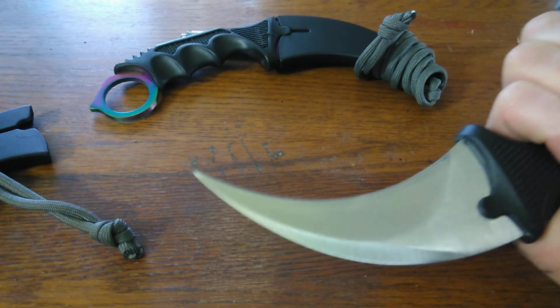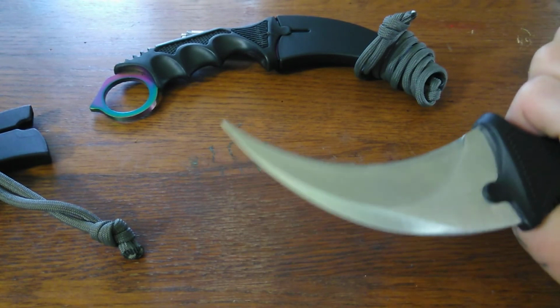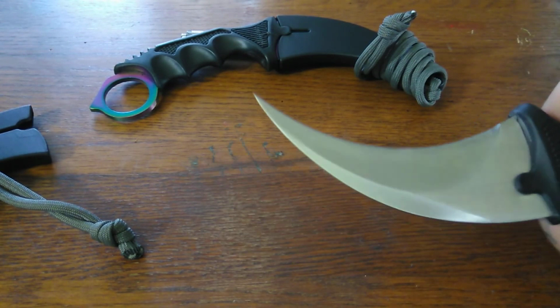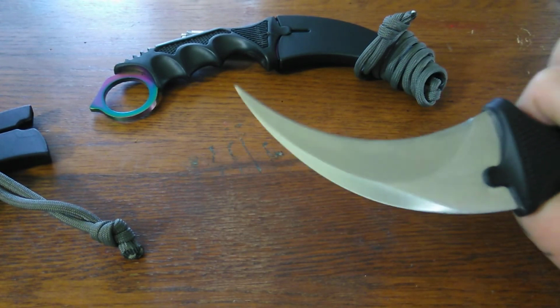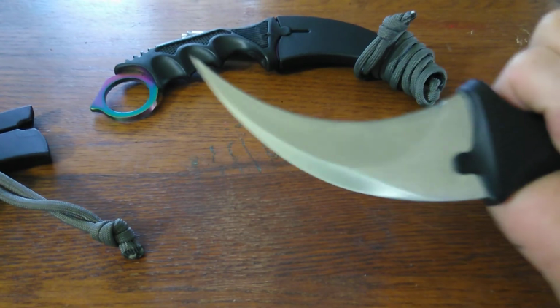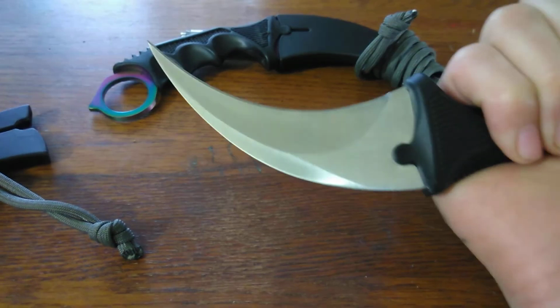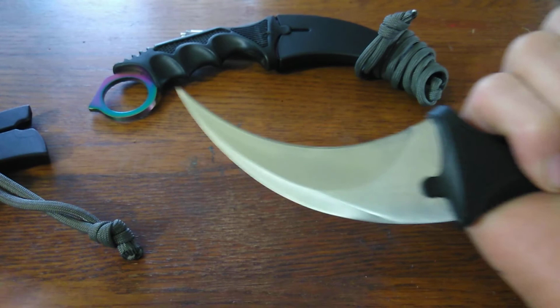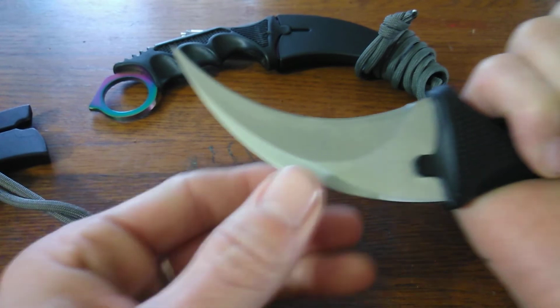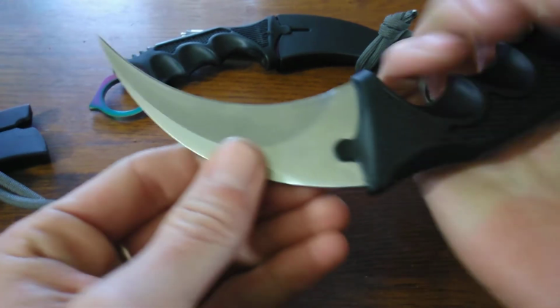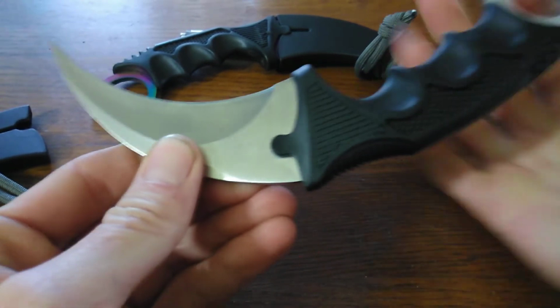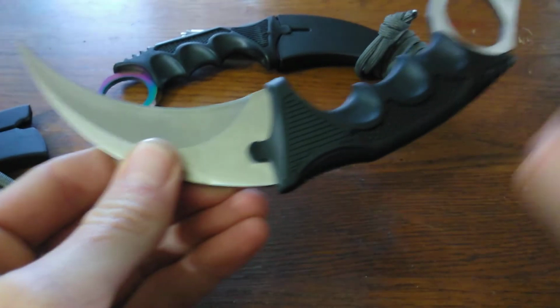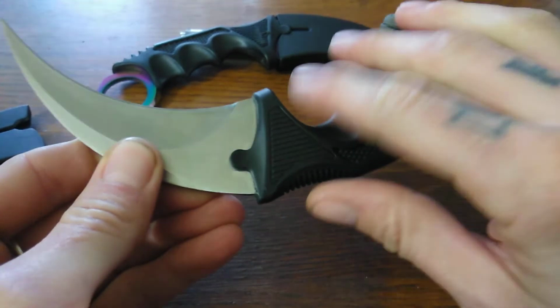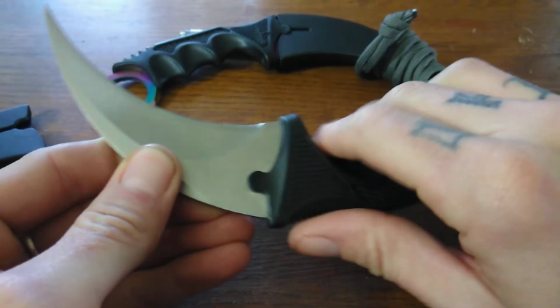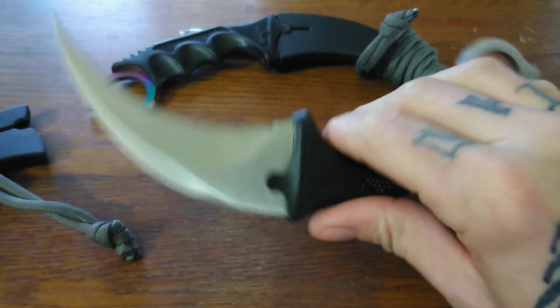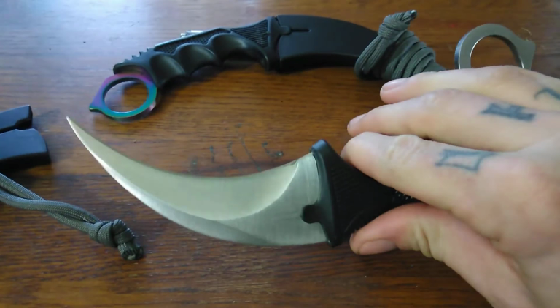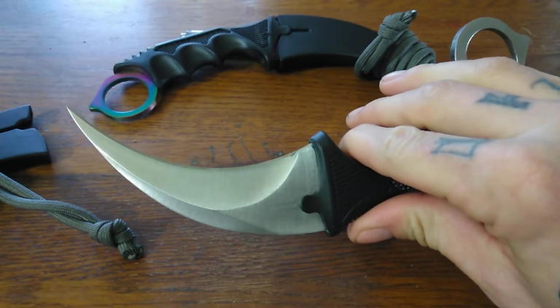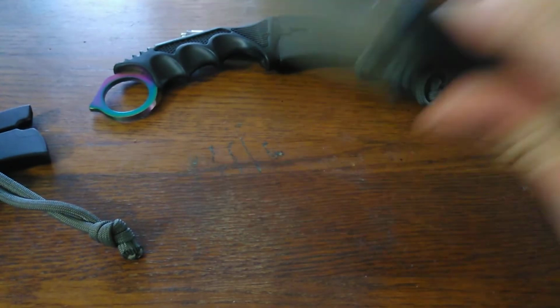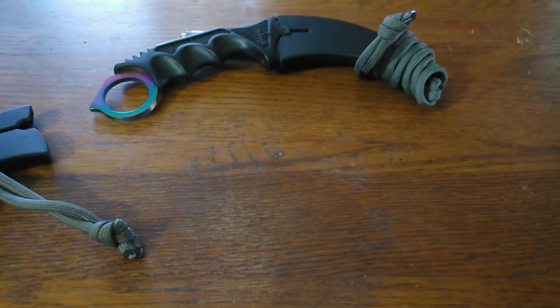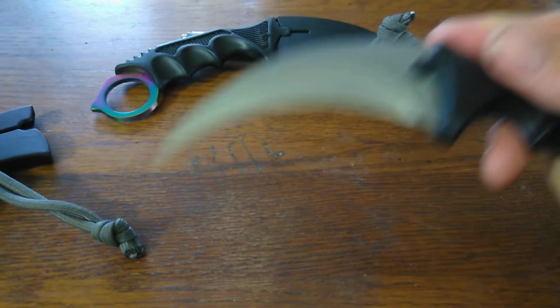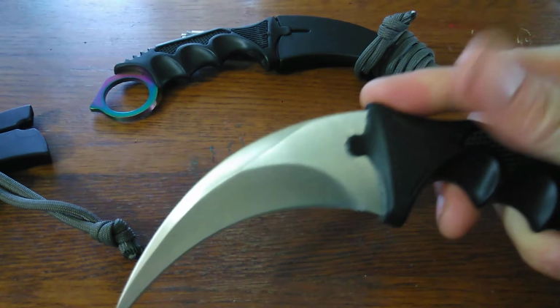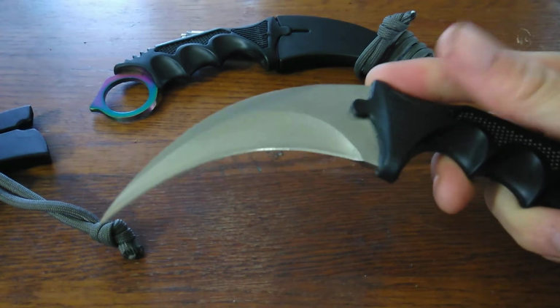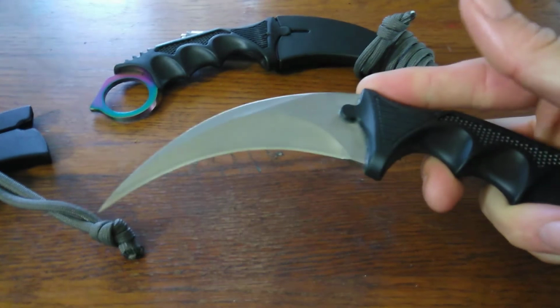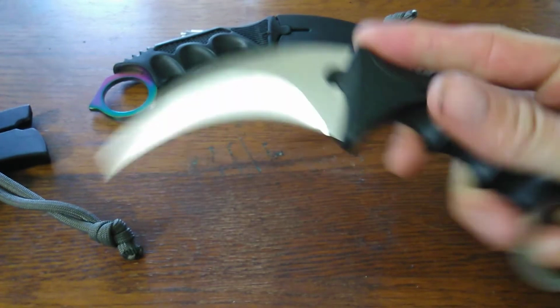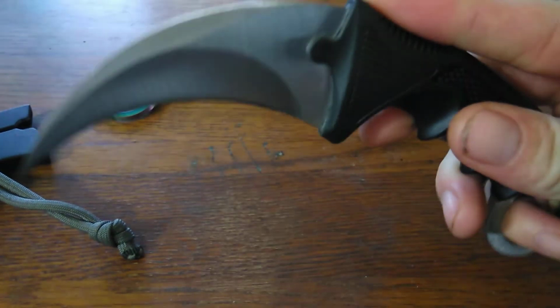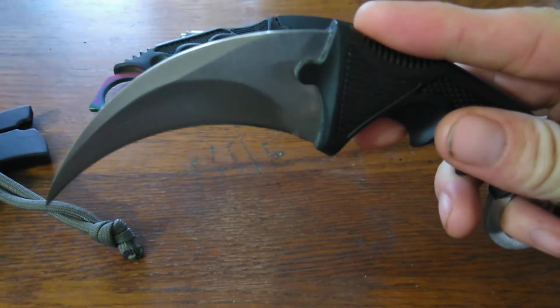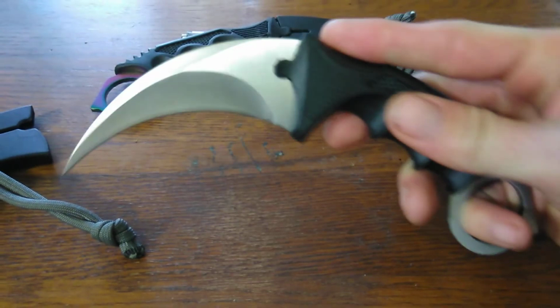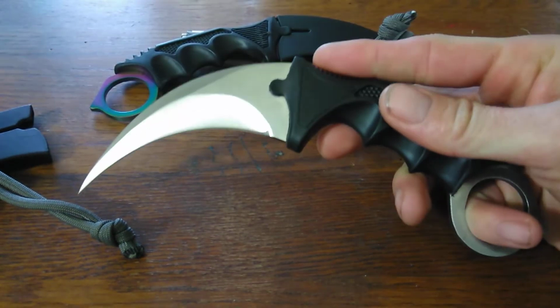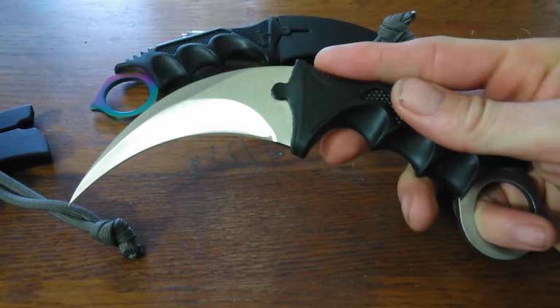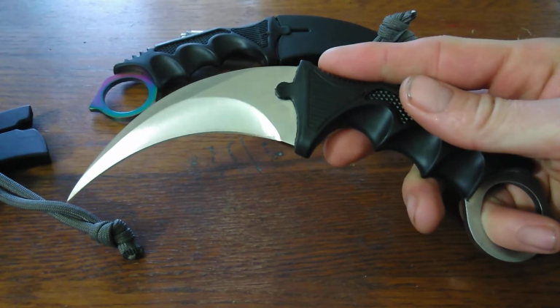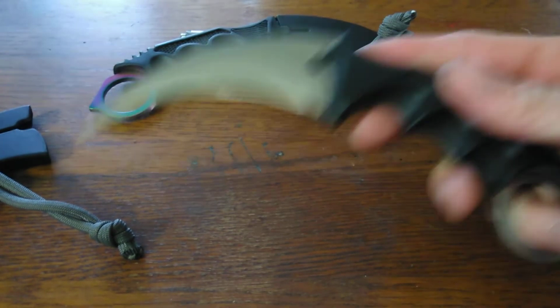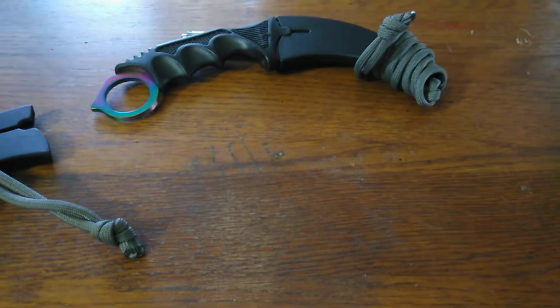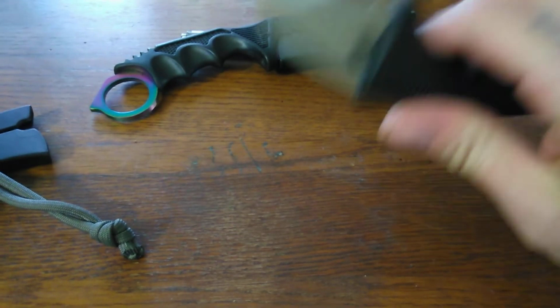They are a great self-defense weapon. They are a Filipino knife, originally used in the fields before being turned into a self-defense weapon.